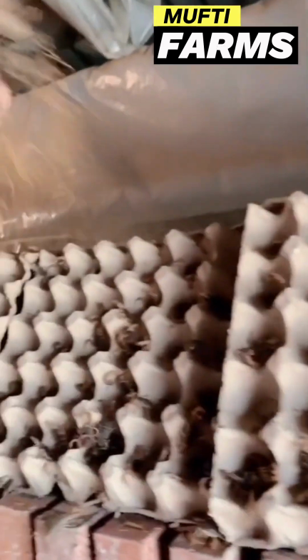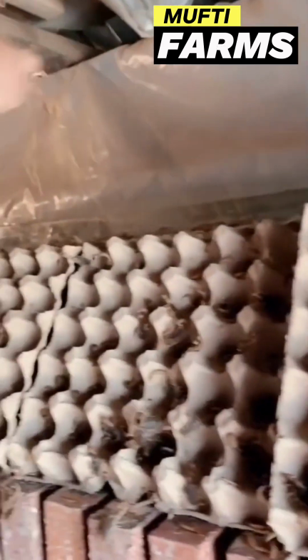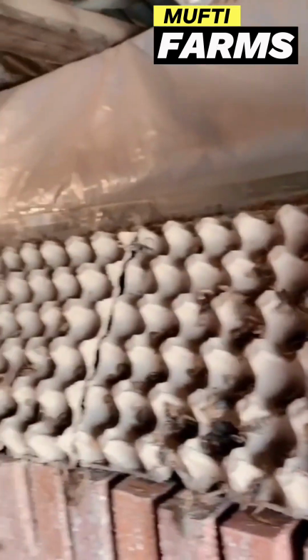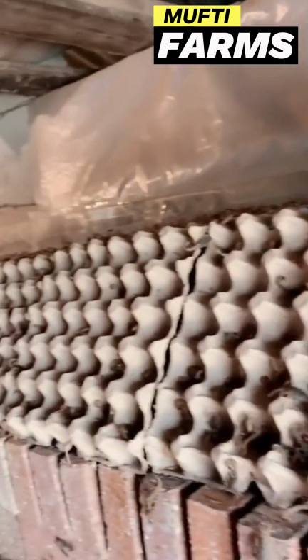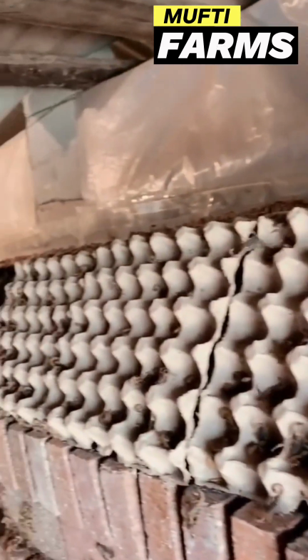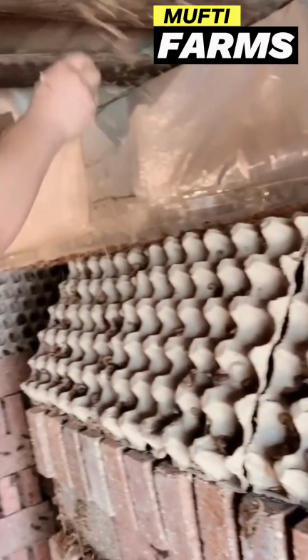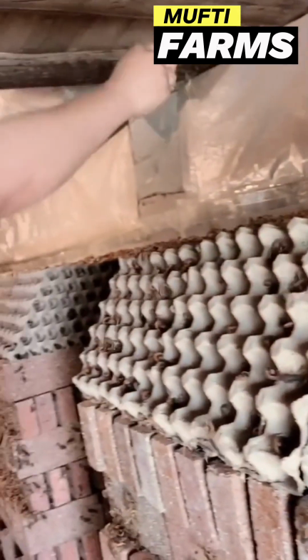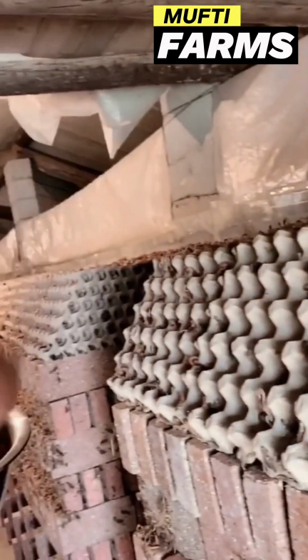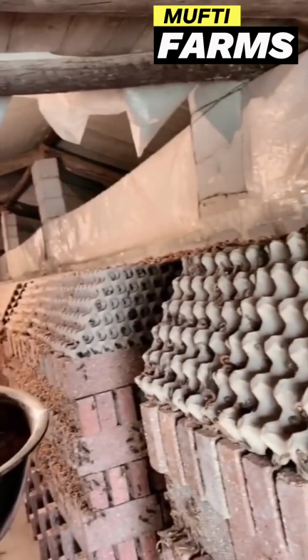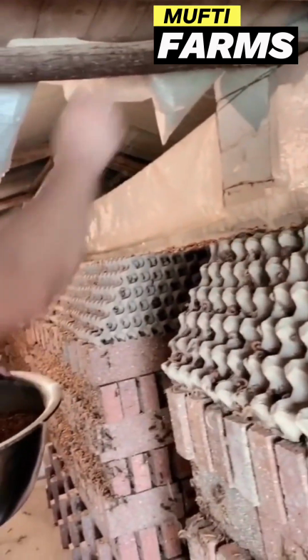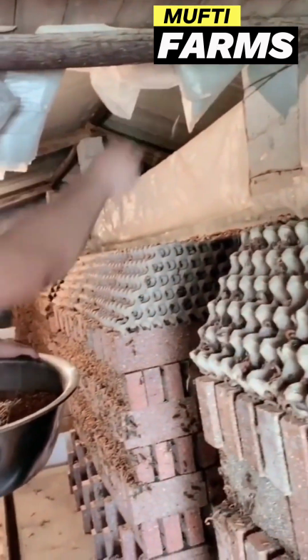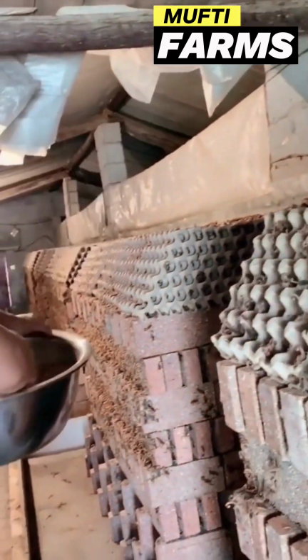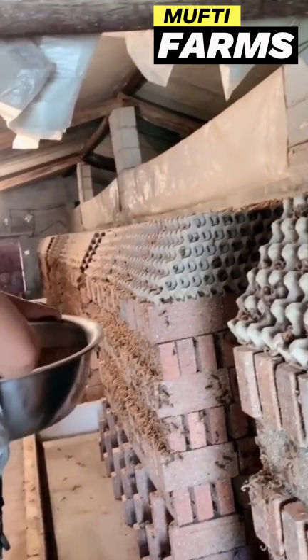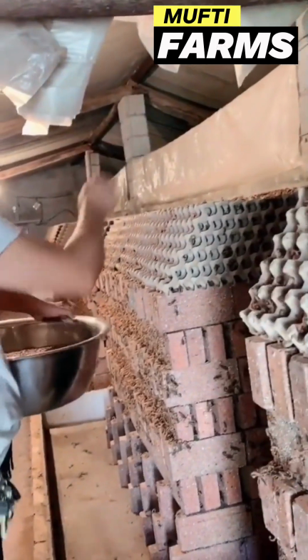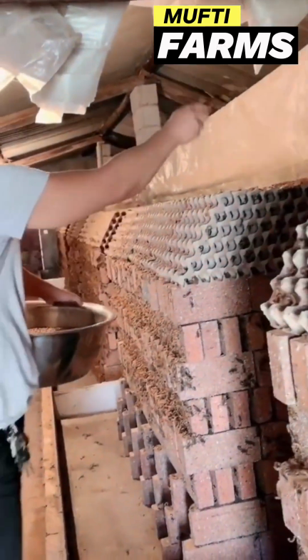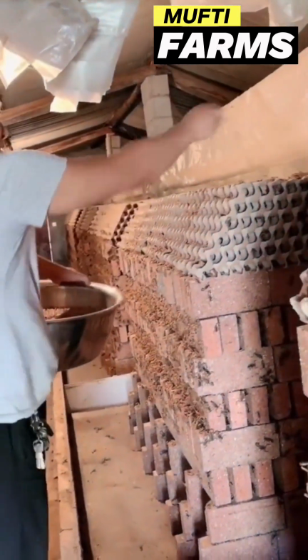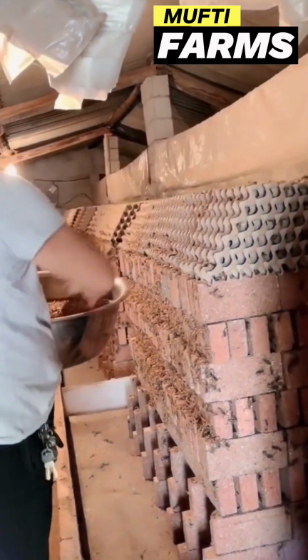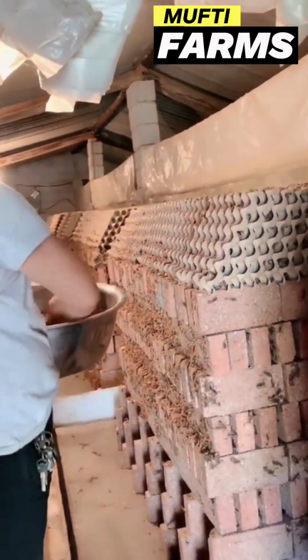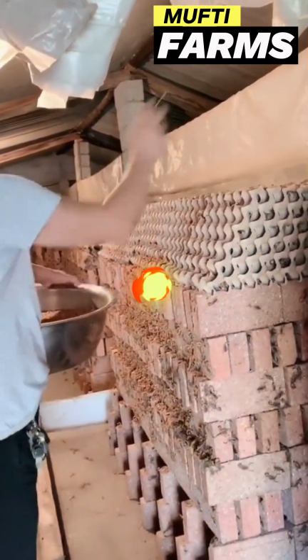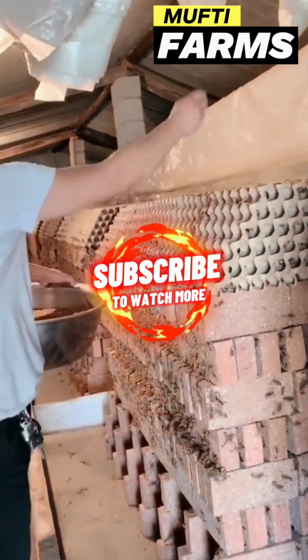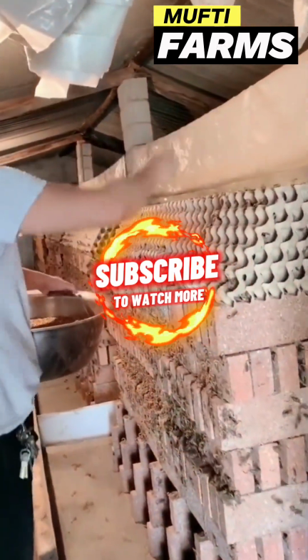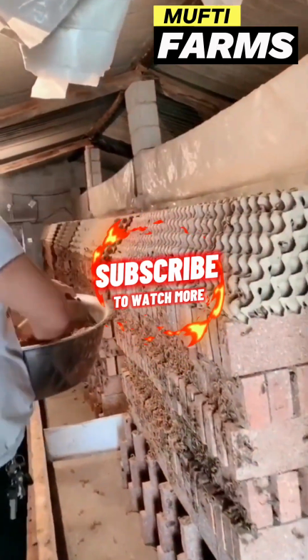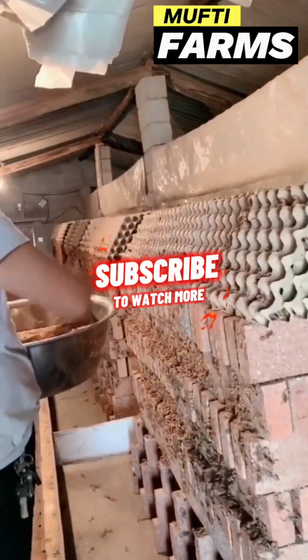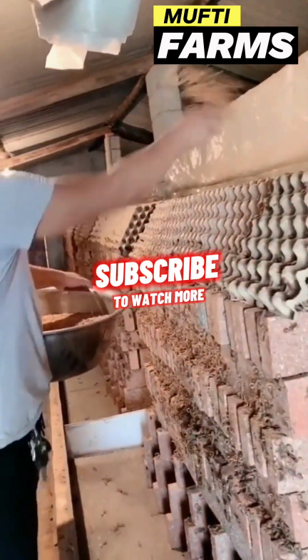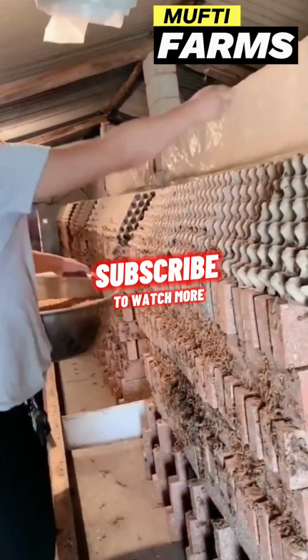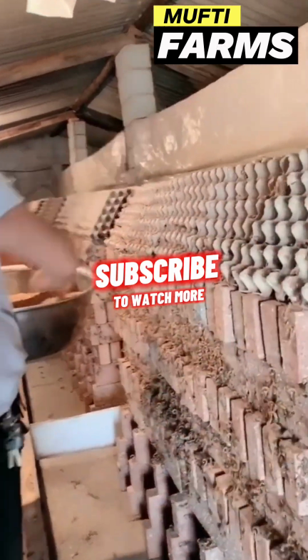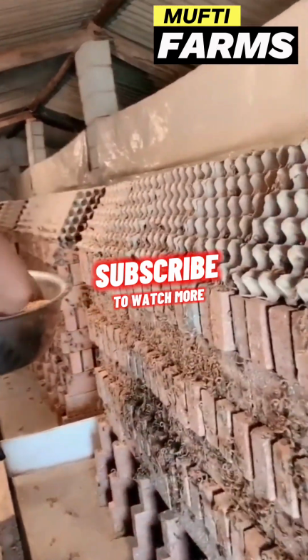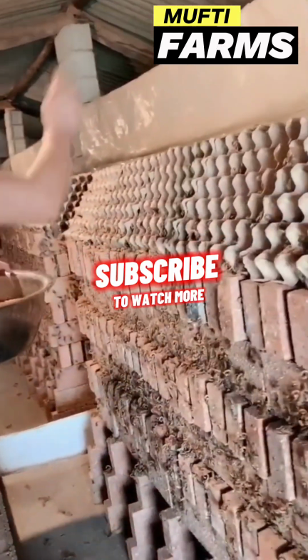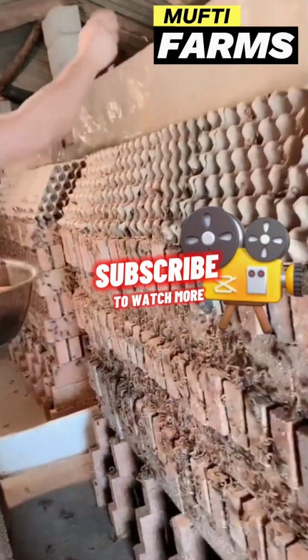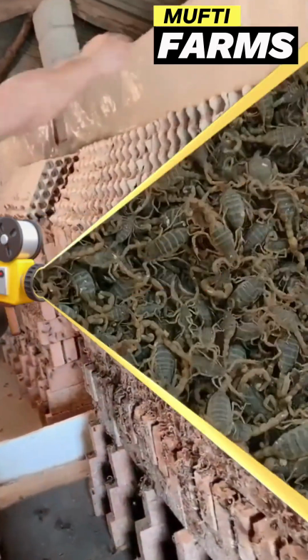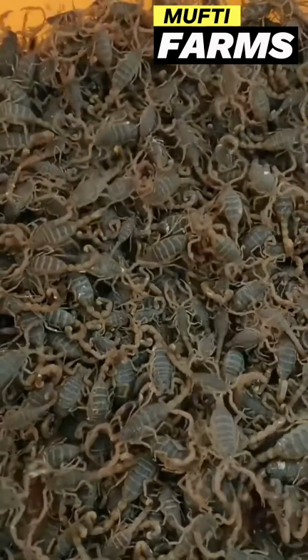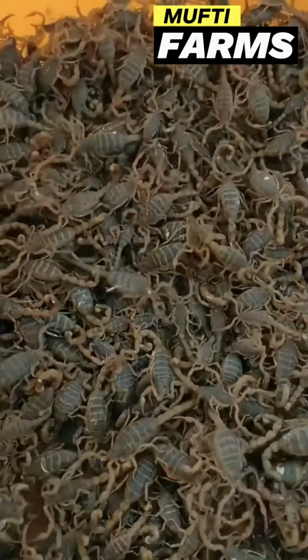Thanks for watching. Please help me by liking and sharing this video, and don't forget to subscribe for more videos of amazing animals.